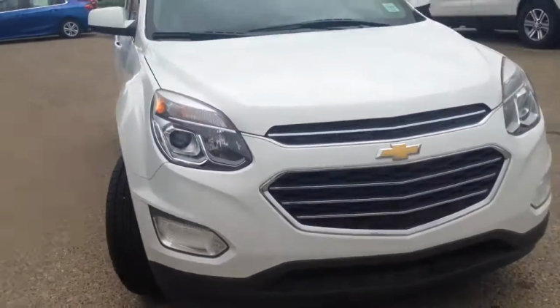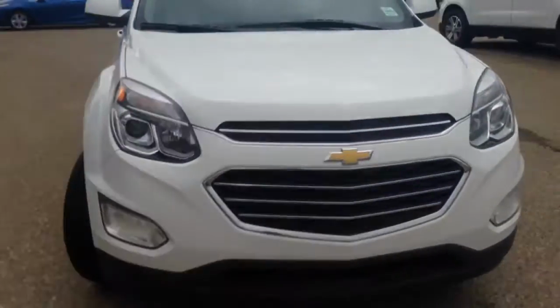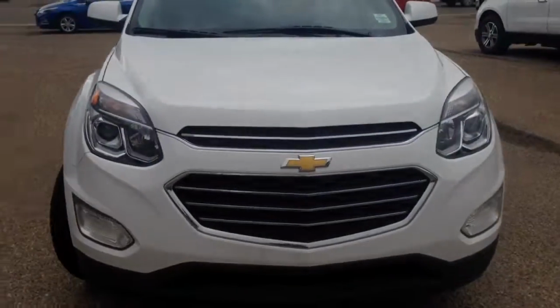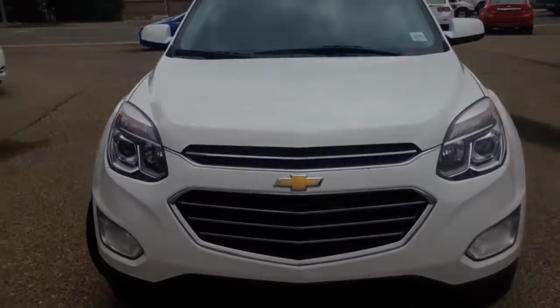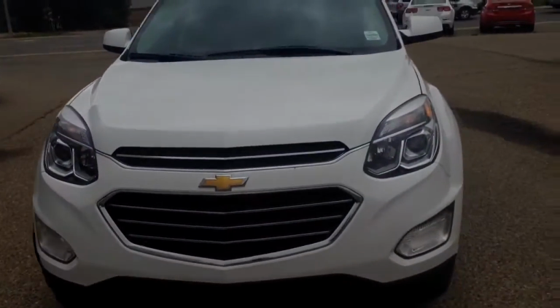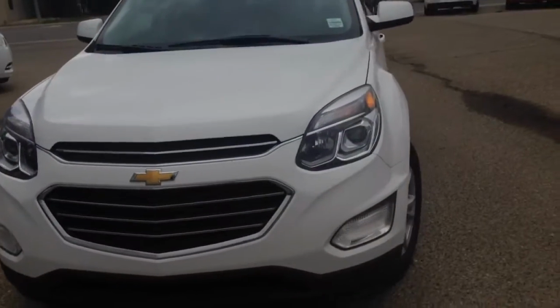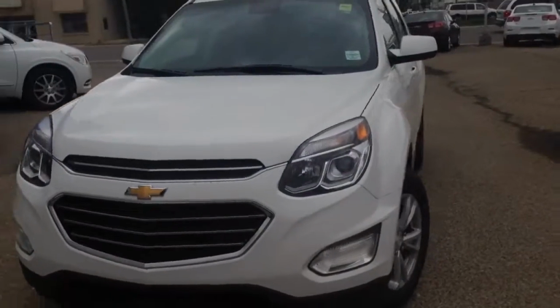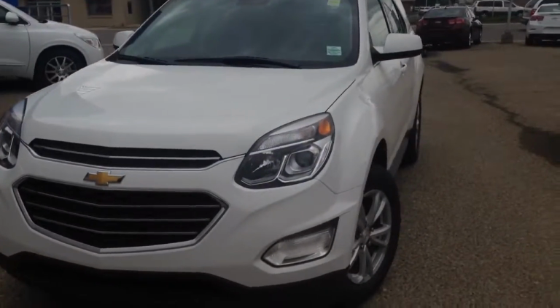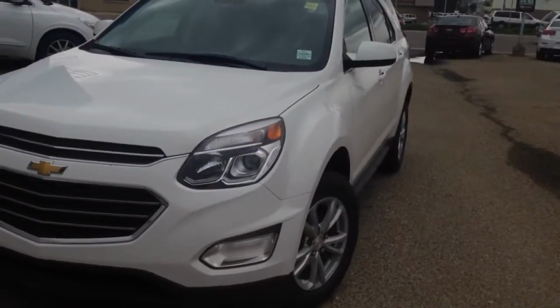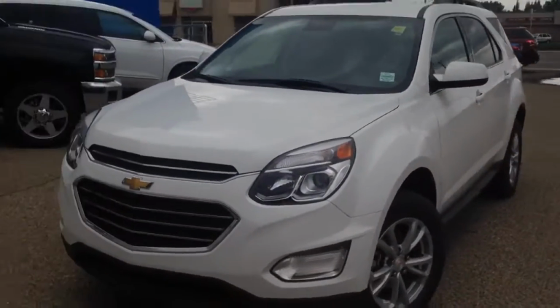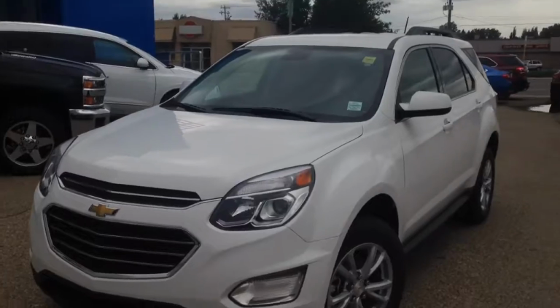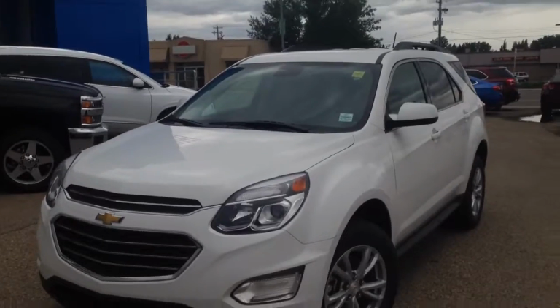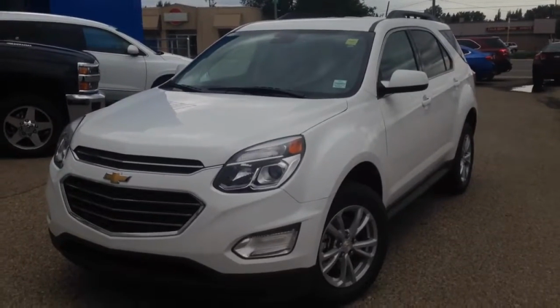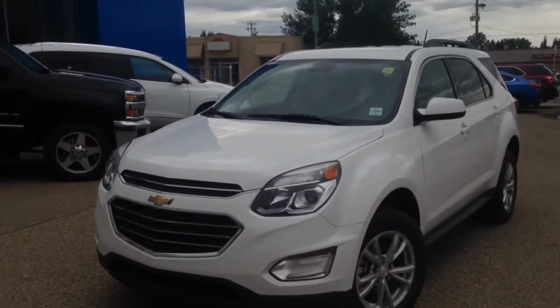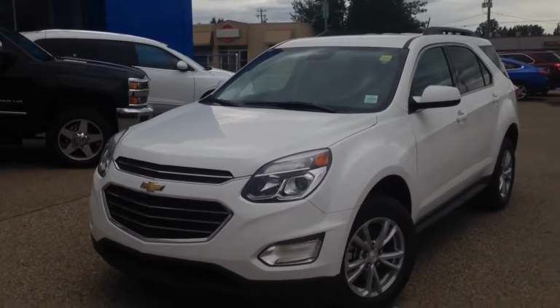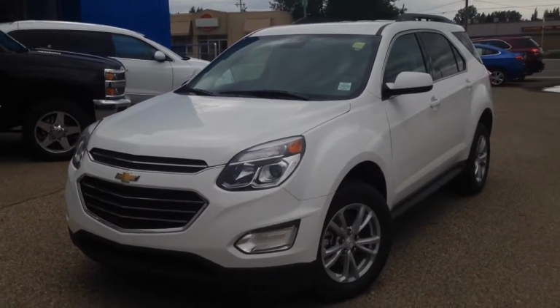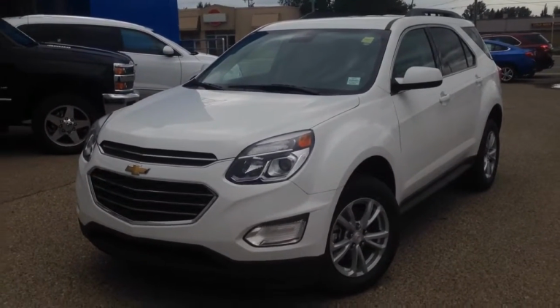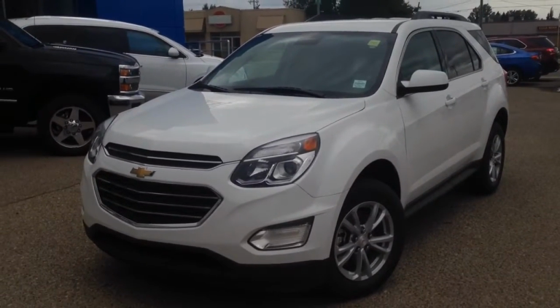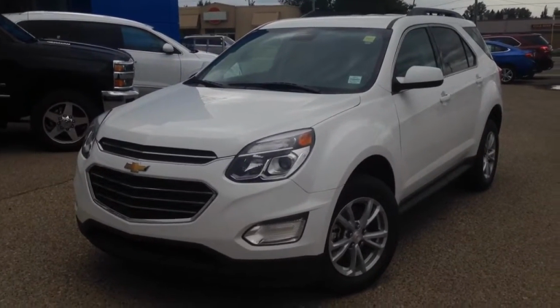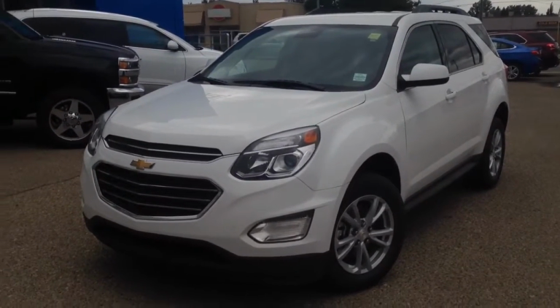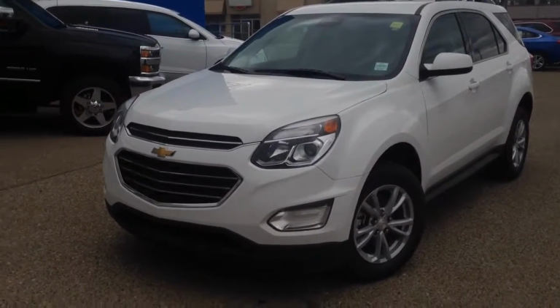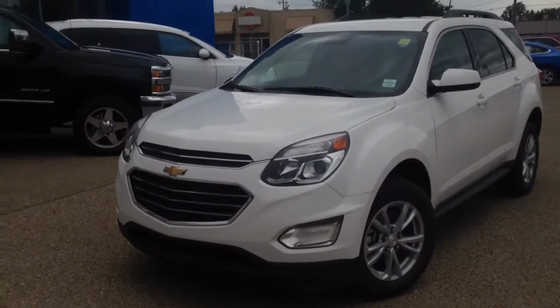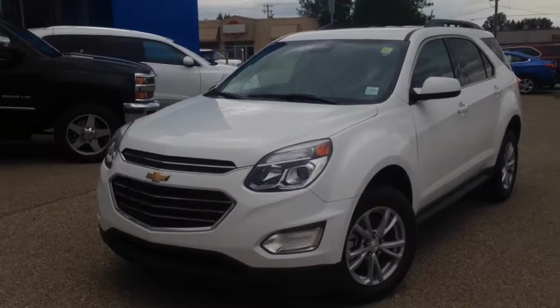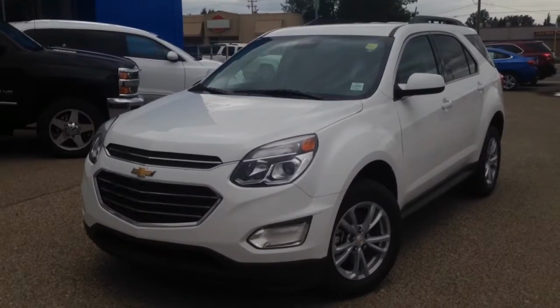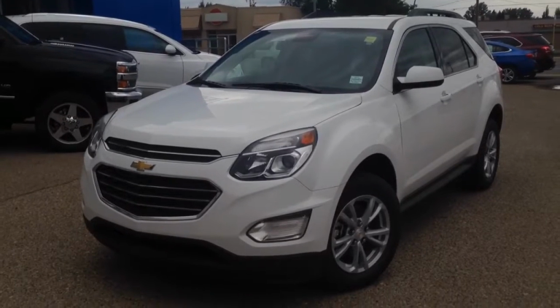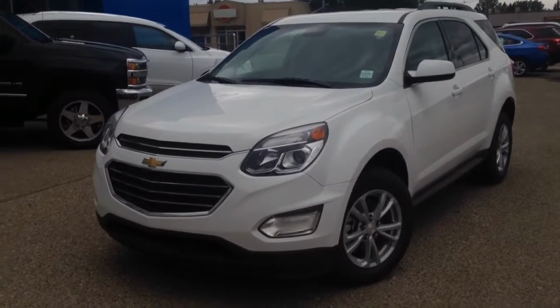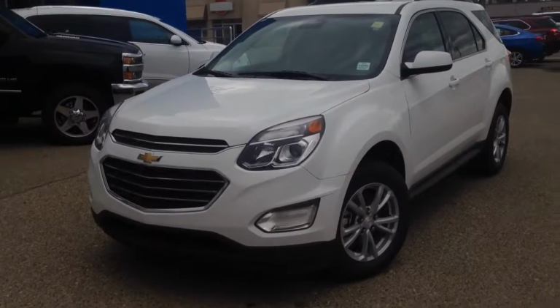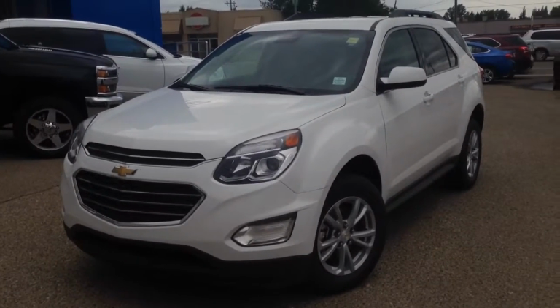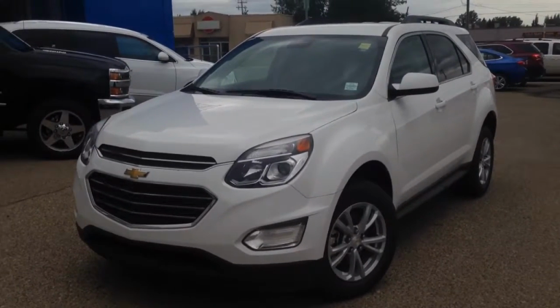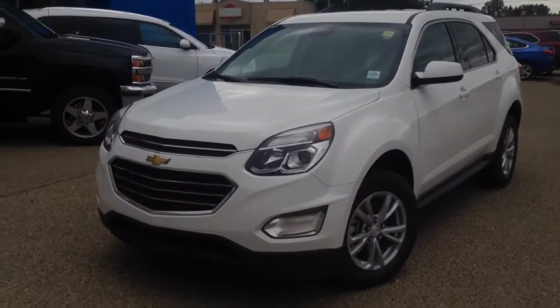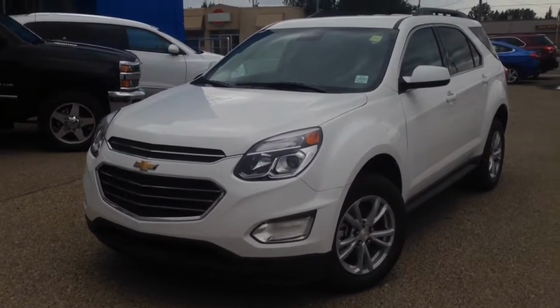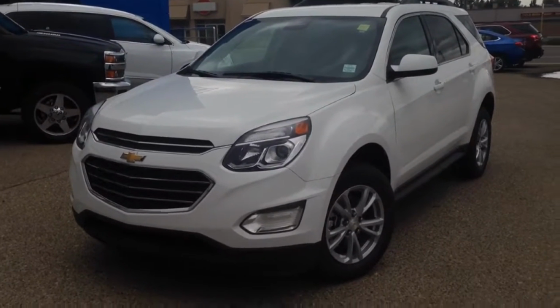If you have any questions about this or any other vehicle in our inventory, feel free to check us out at www.brooksmotorproducts.com, come in and talk to one of our sales associates, or give us a call at 403-362-3416.